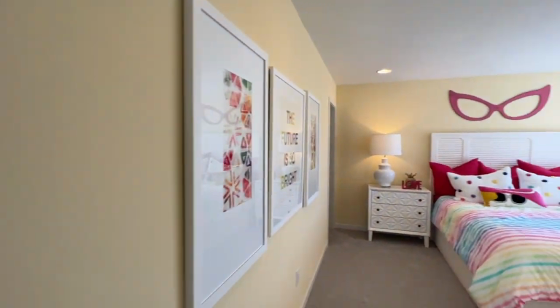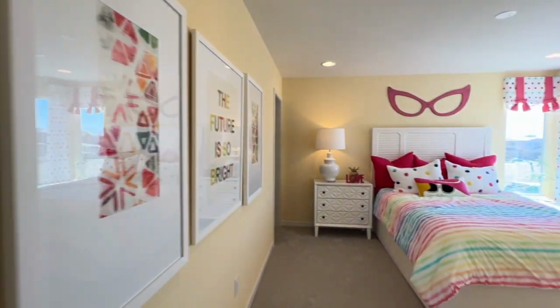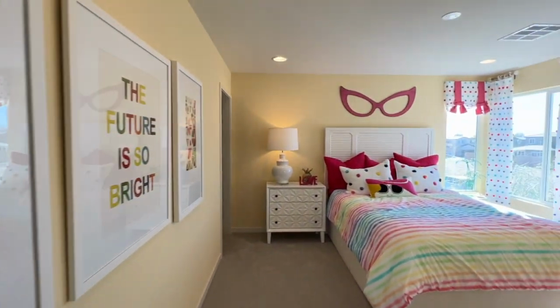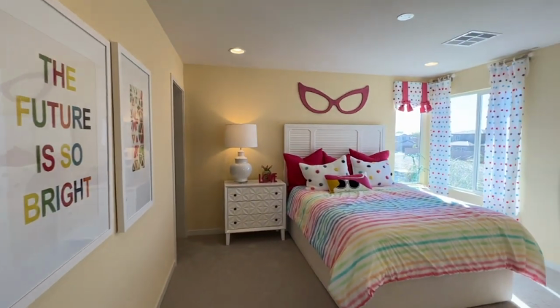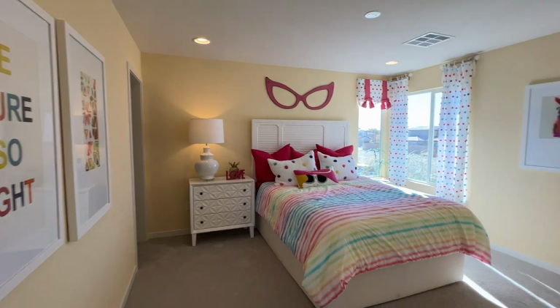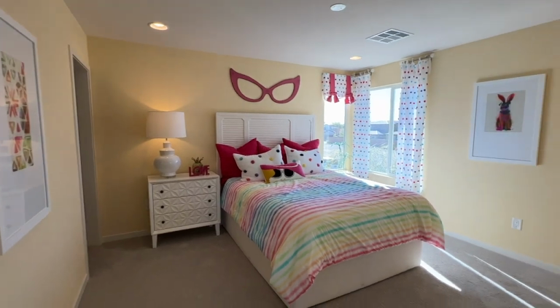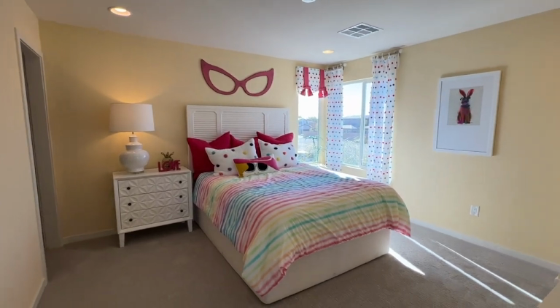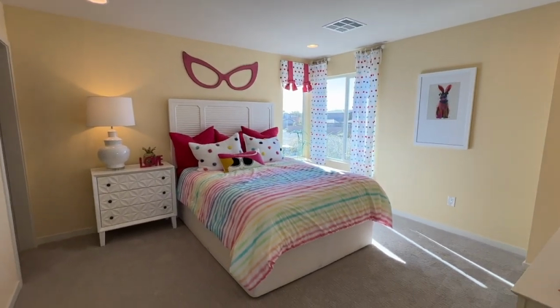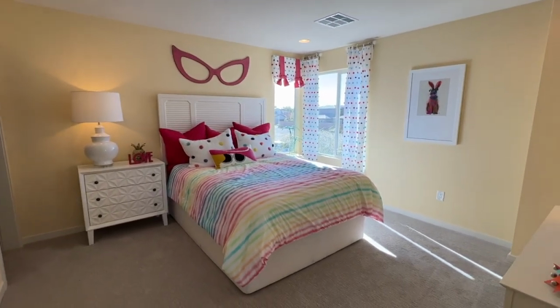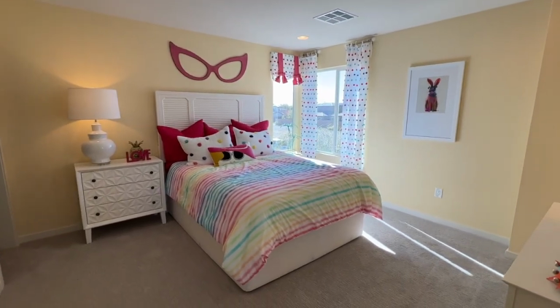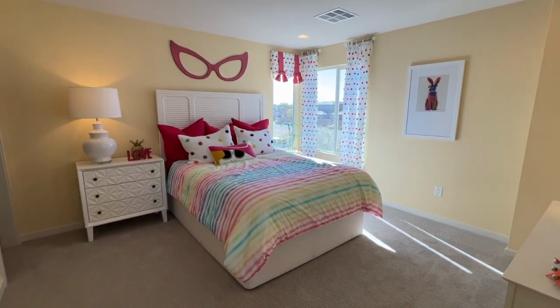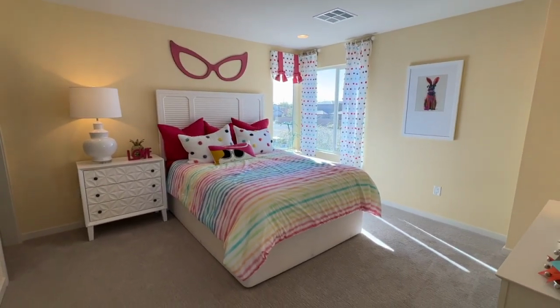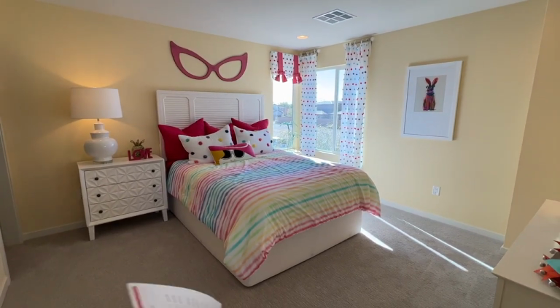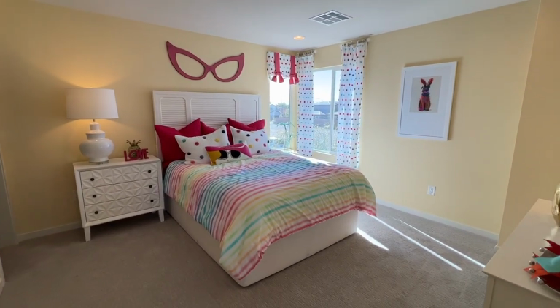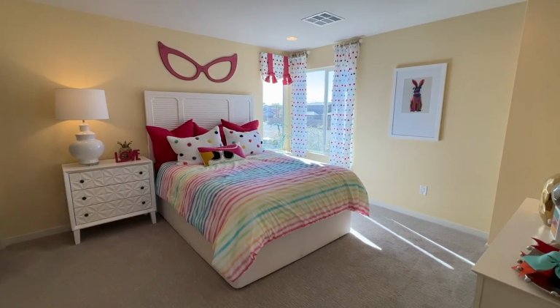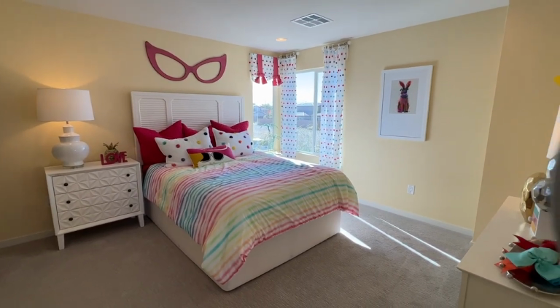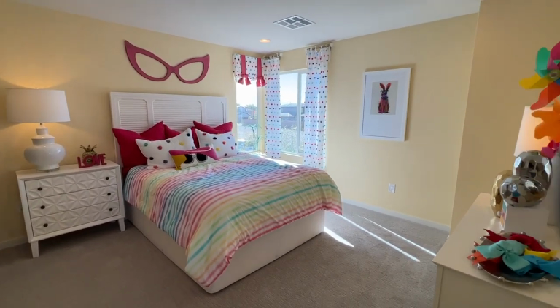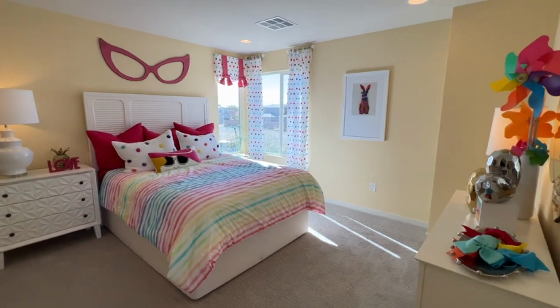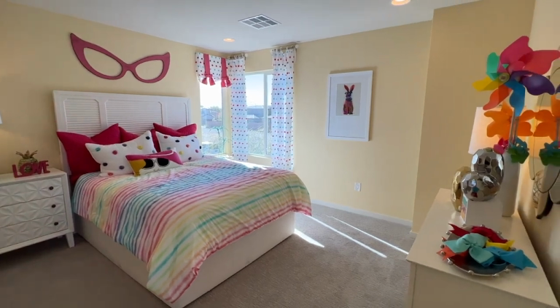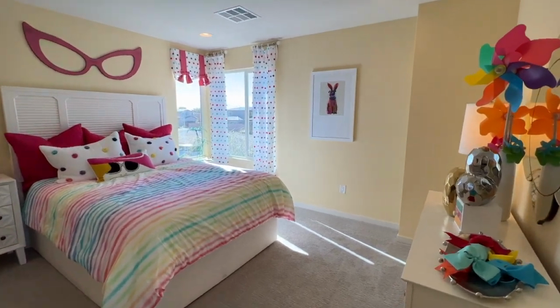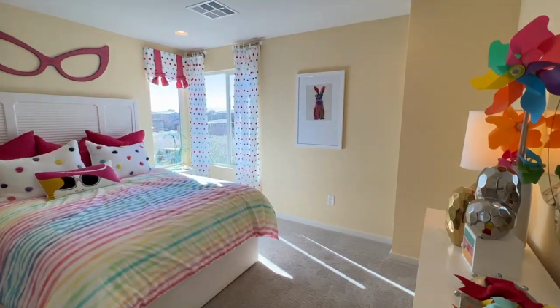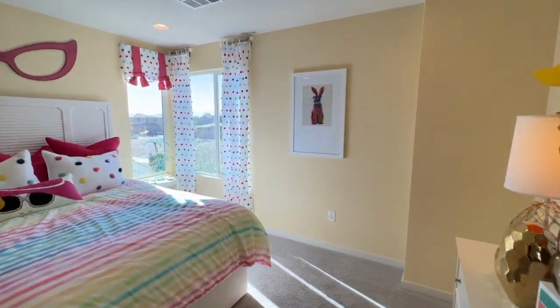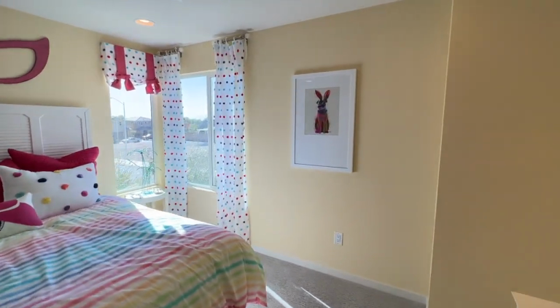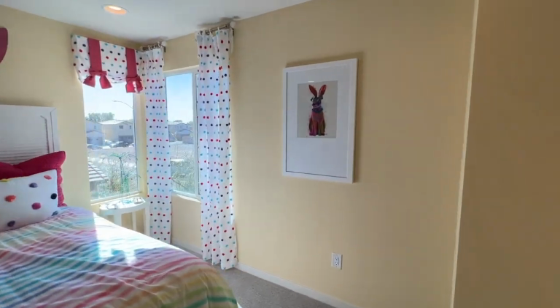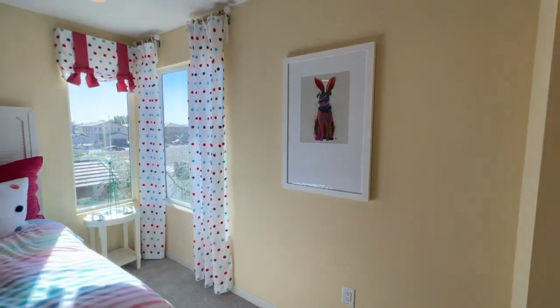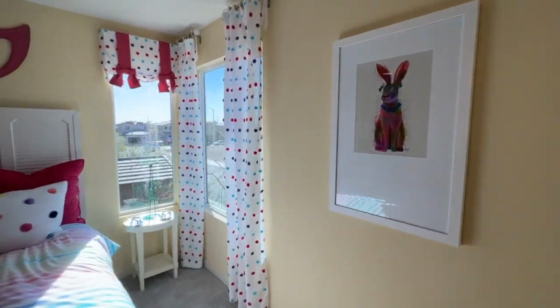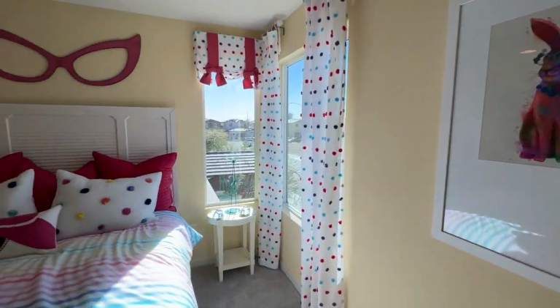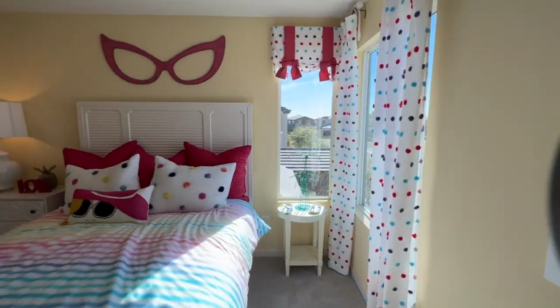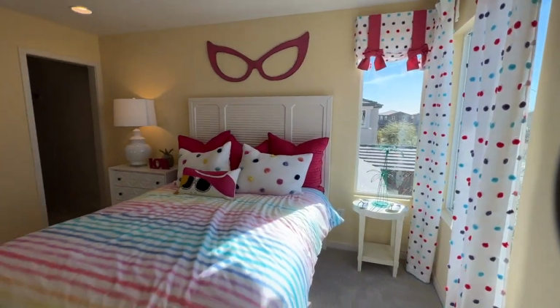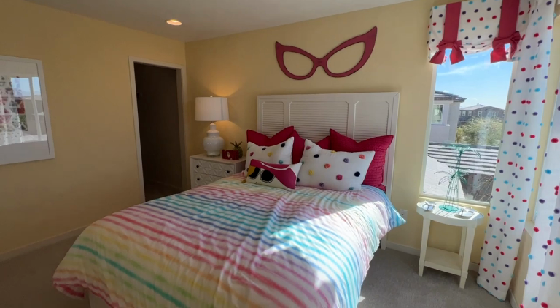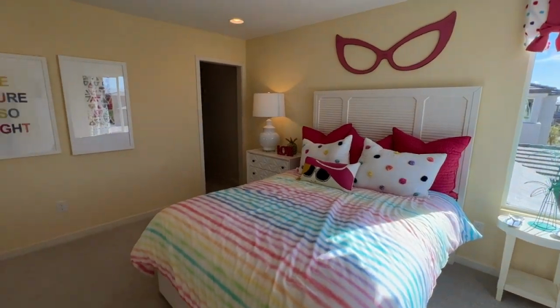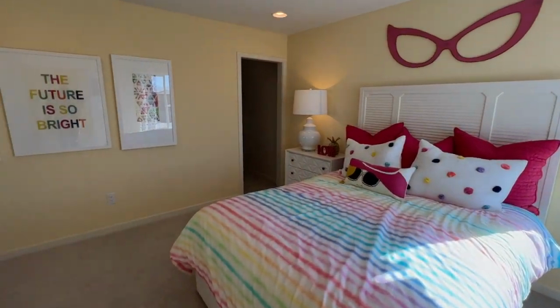The first bedroom upstairs is pretty big — about 14 by 15. You also get a walk-in closet in there.